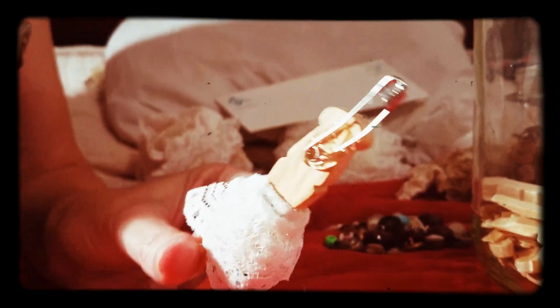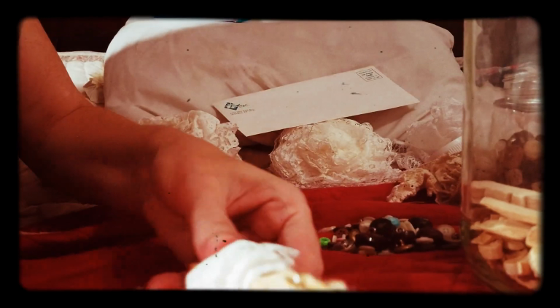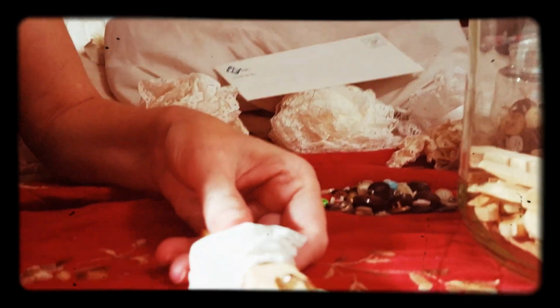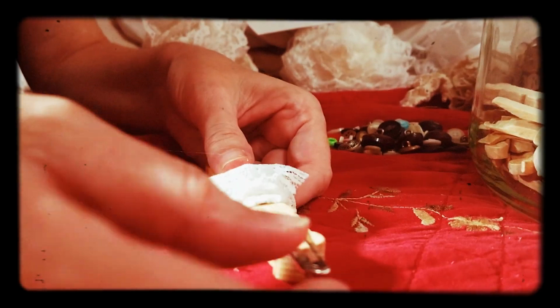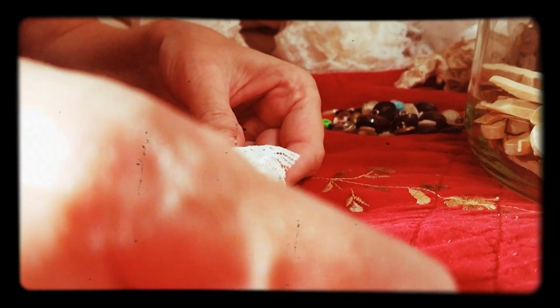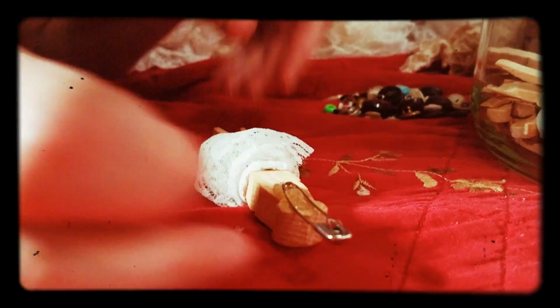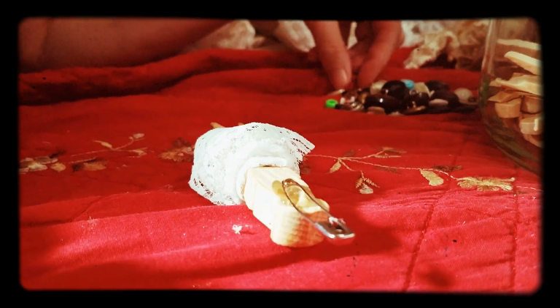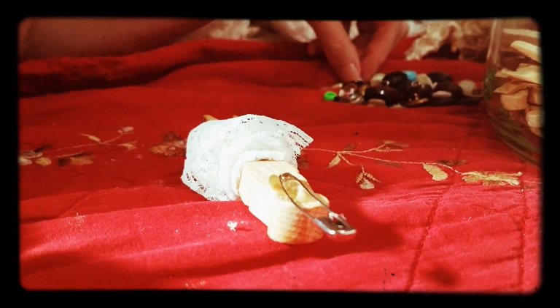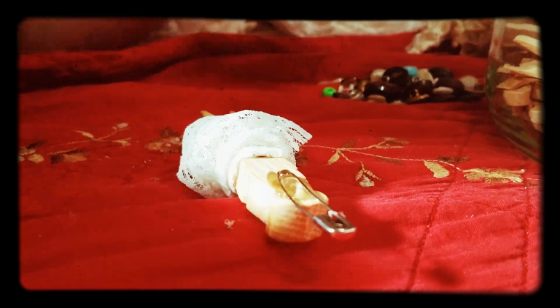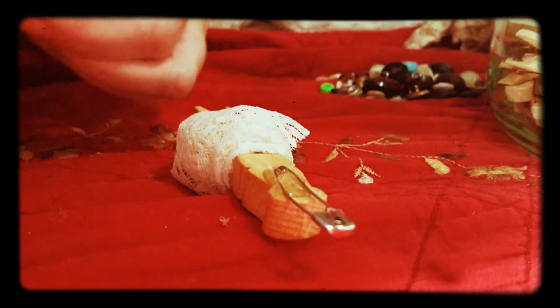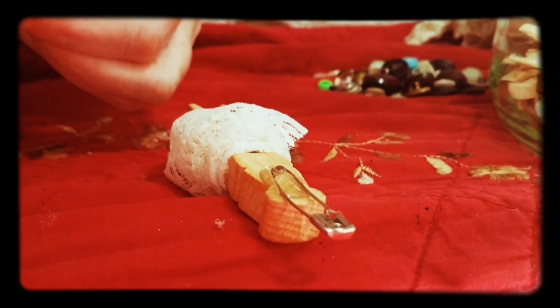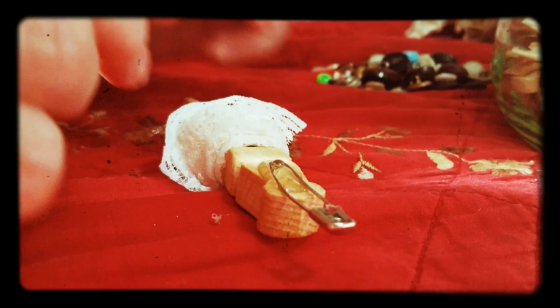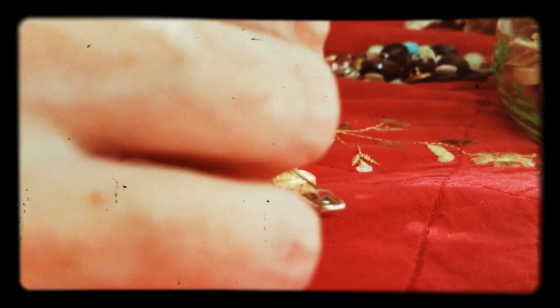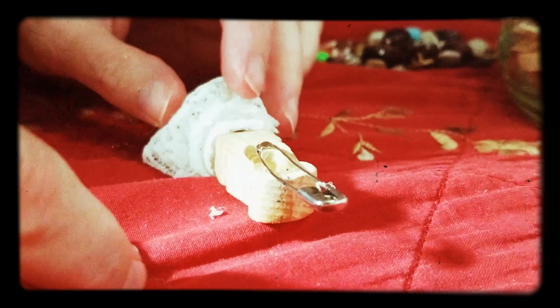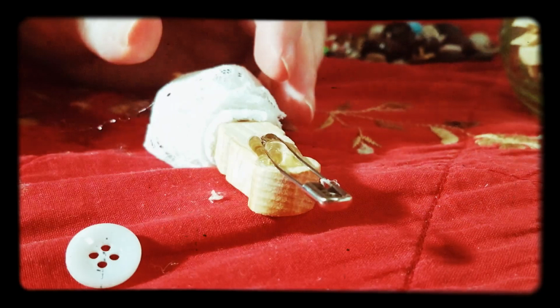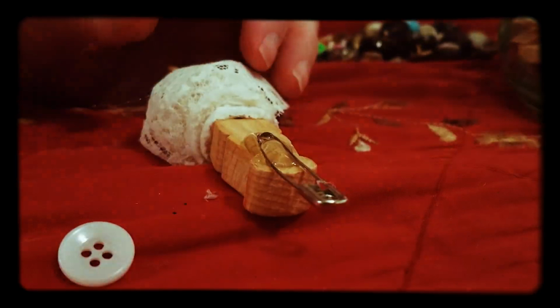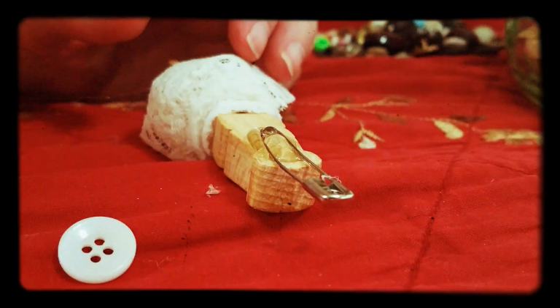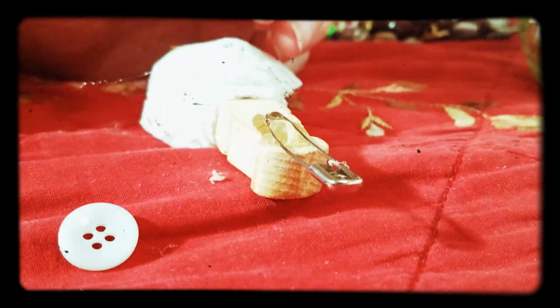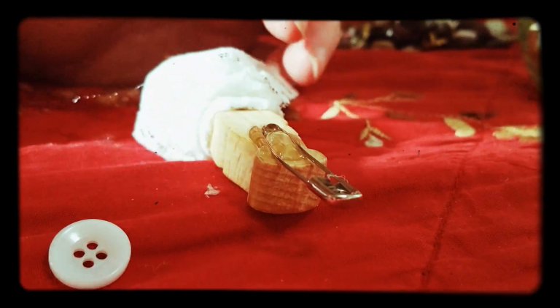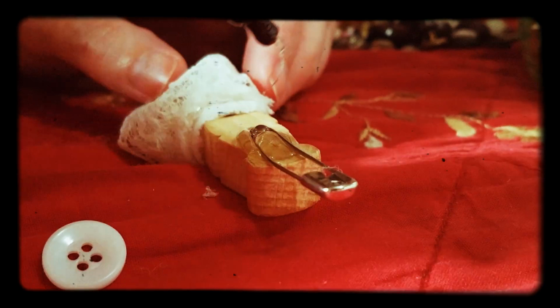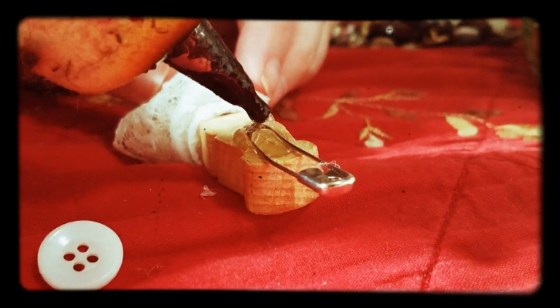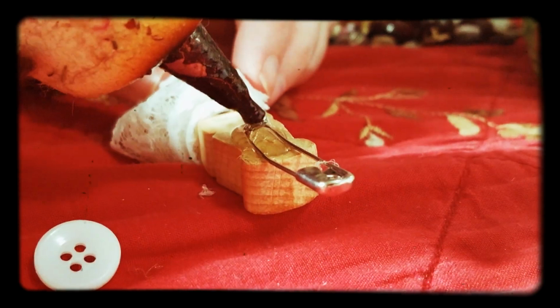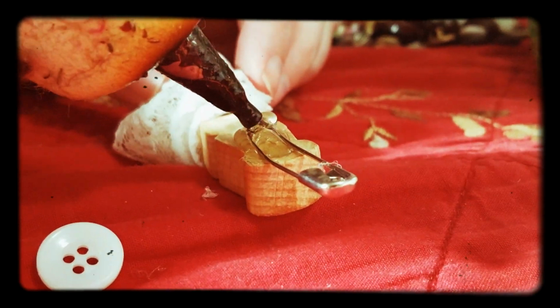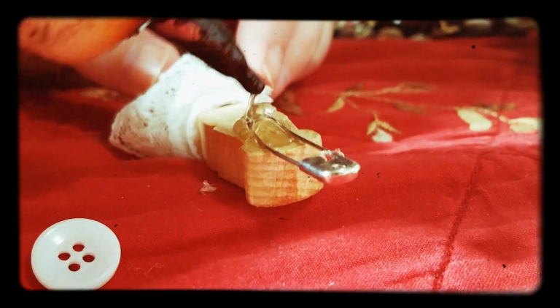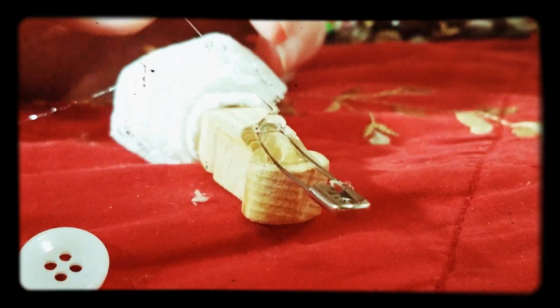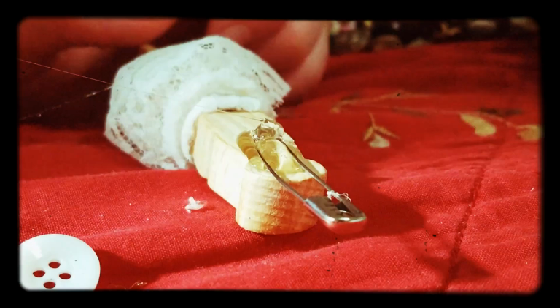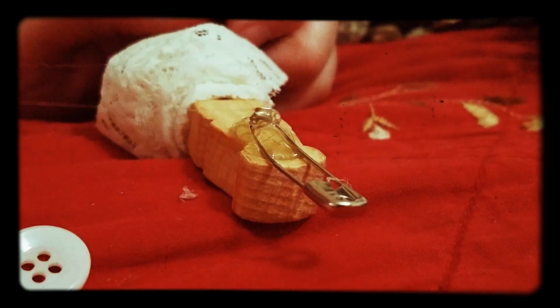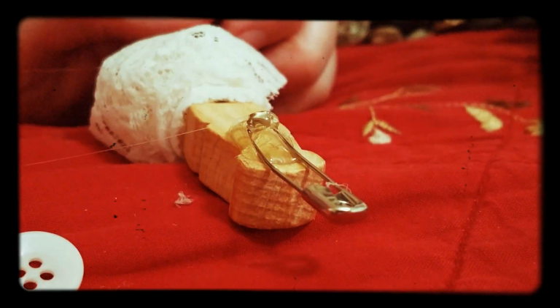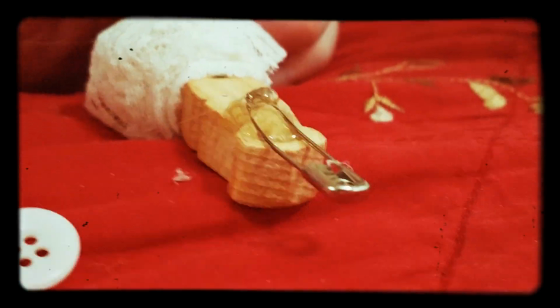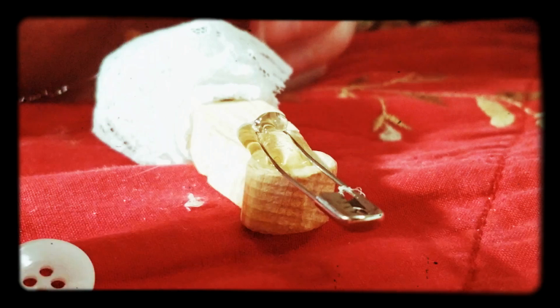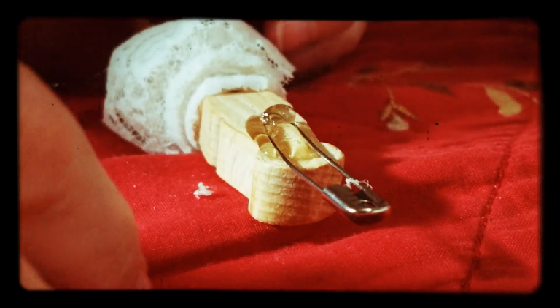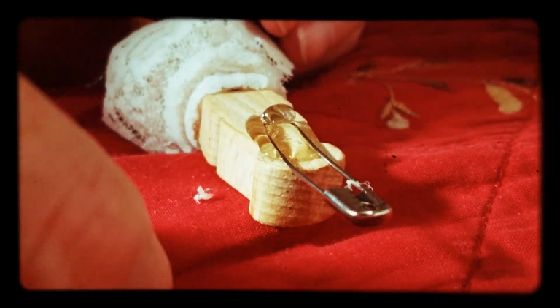And then after that, I go in and I put a little button over the top. Make sure you have enough glue on top, as you want it to stay looking nice.